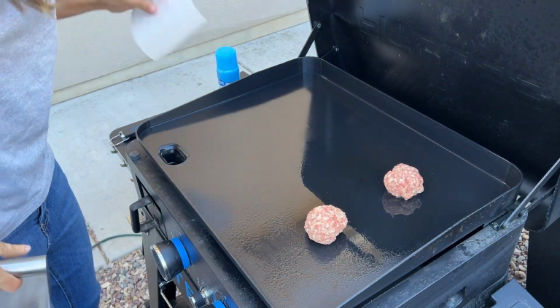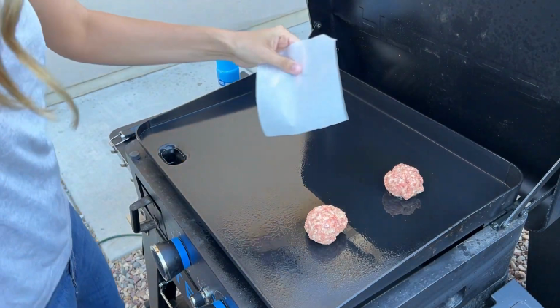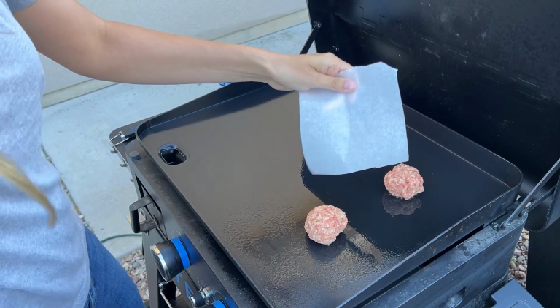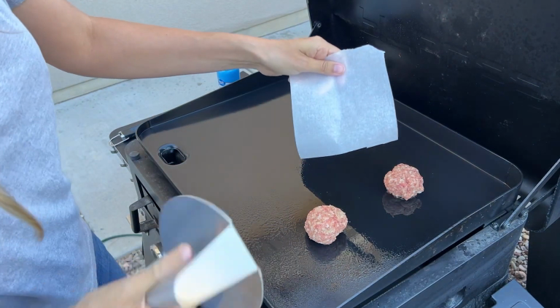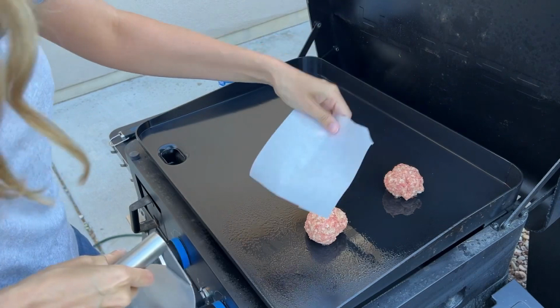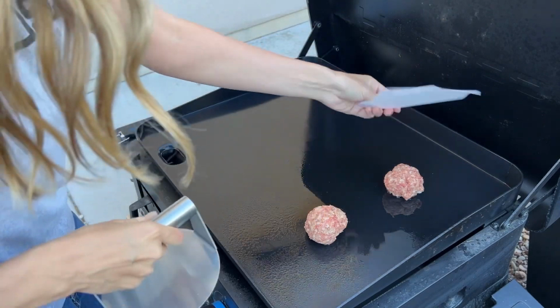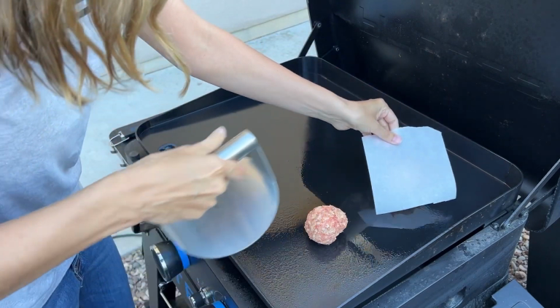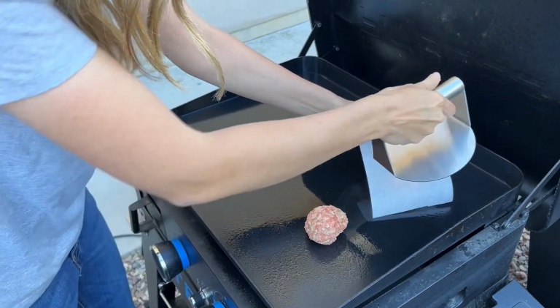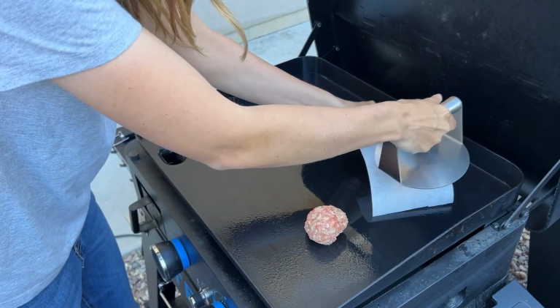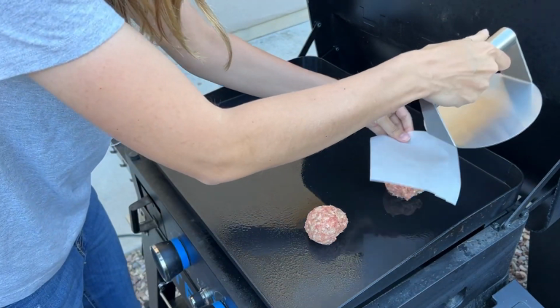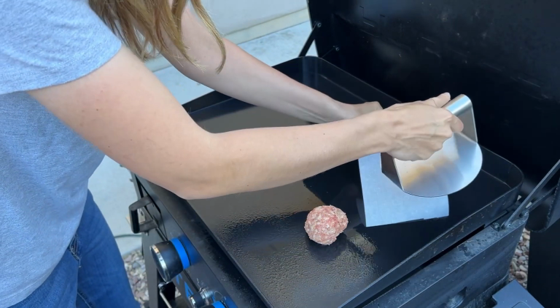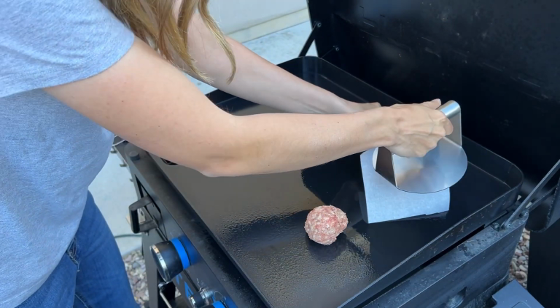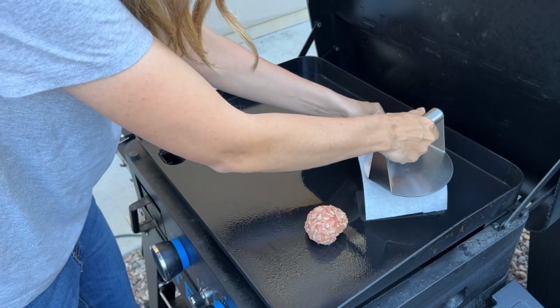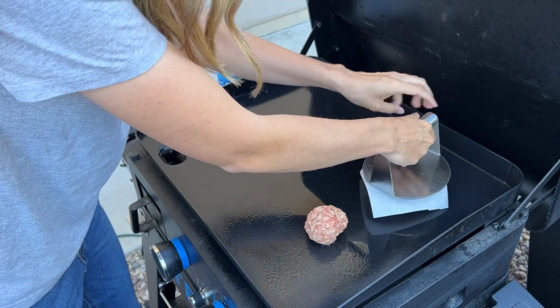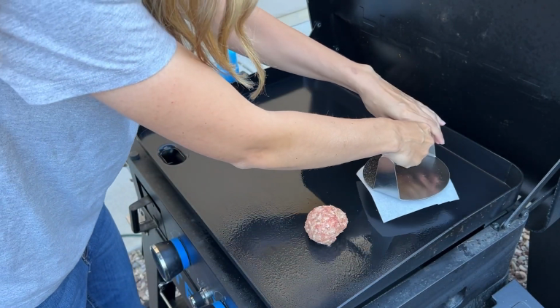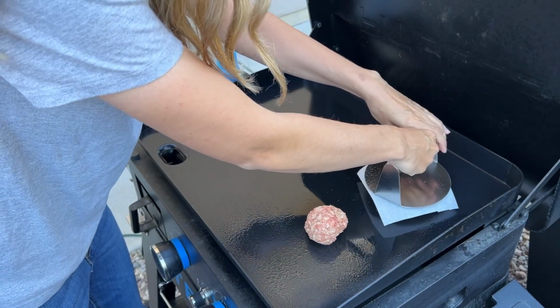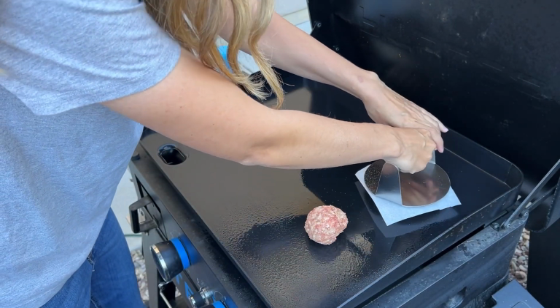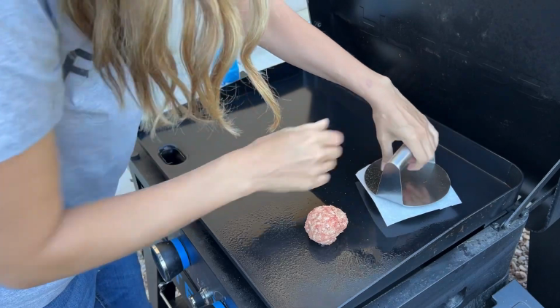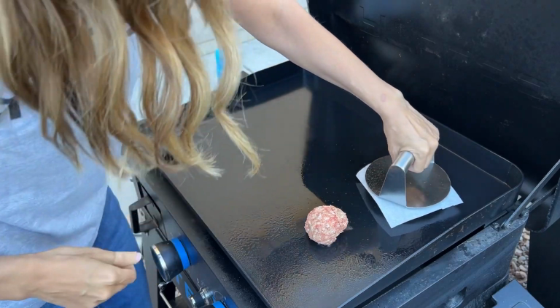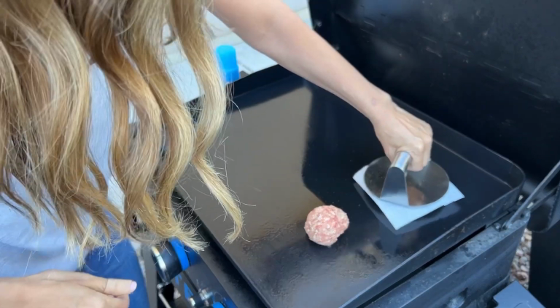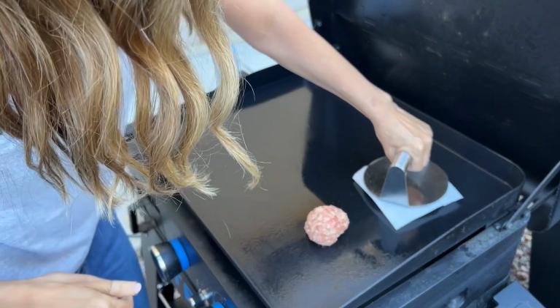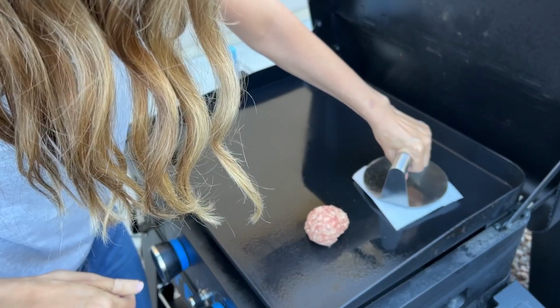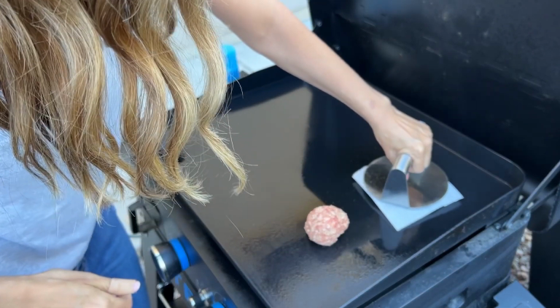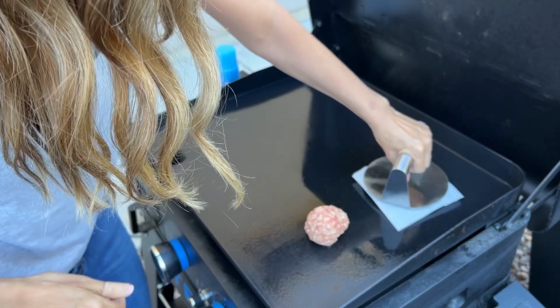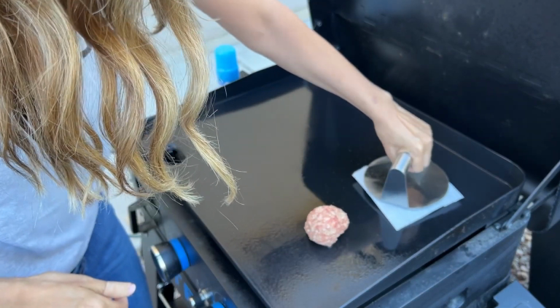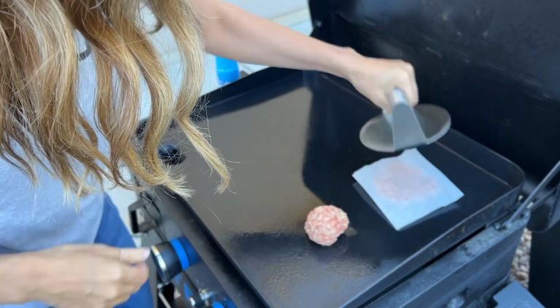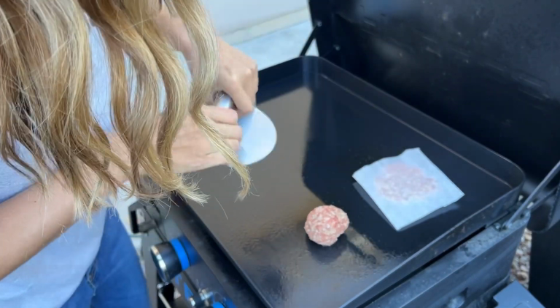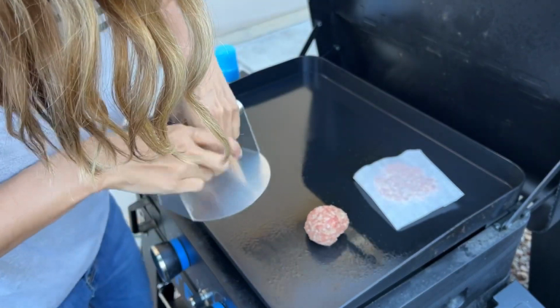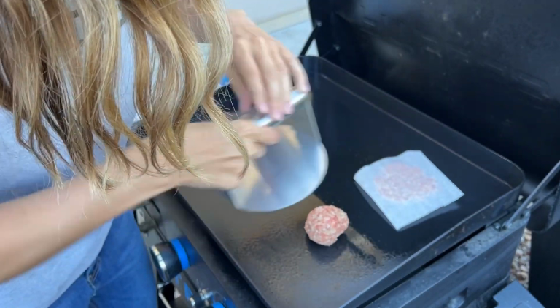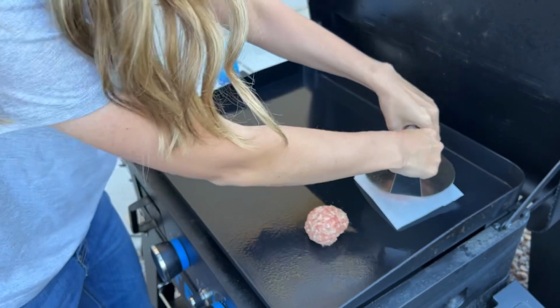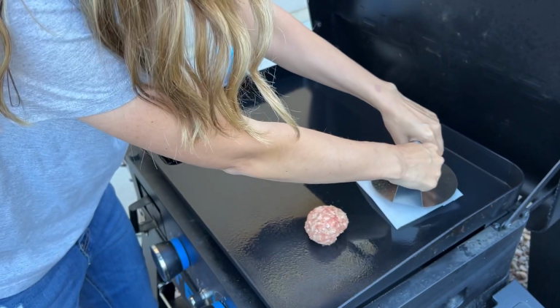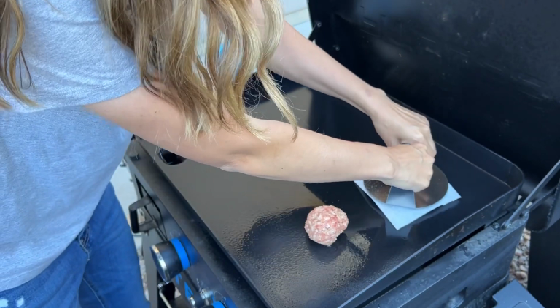Remember to use parchment paper or the meat will stick to the smasher. I don't want these as thin as a smash burger, just enough to be a patty — so just a little bit of pressure.